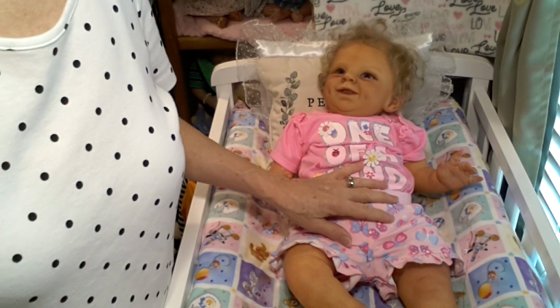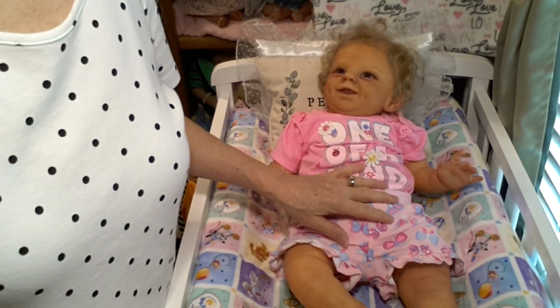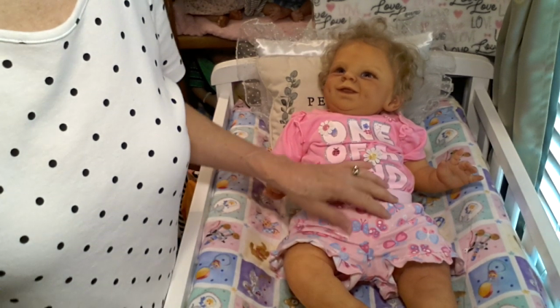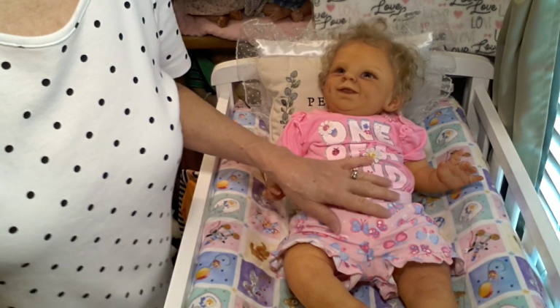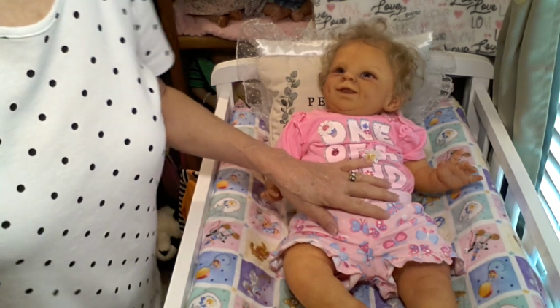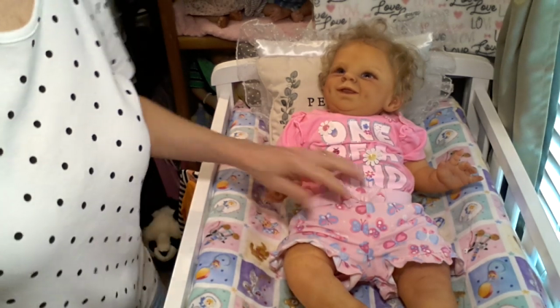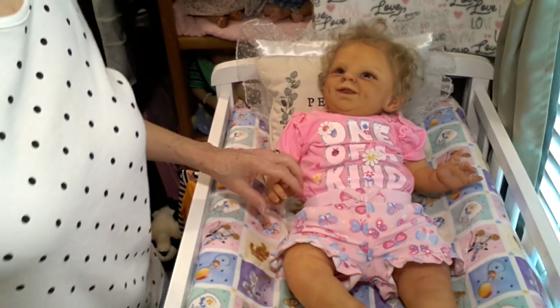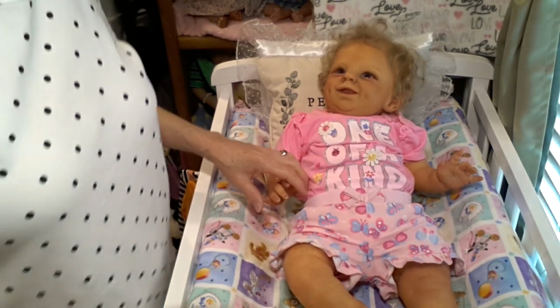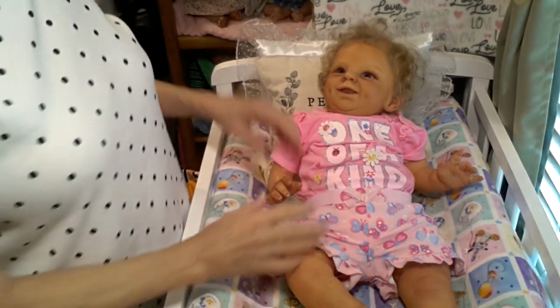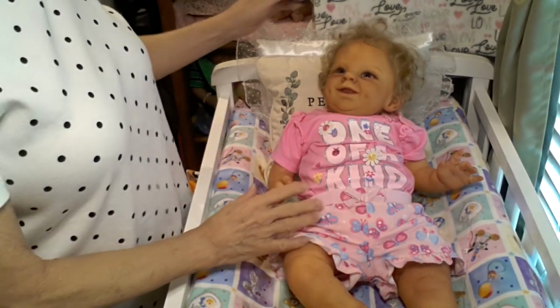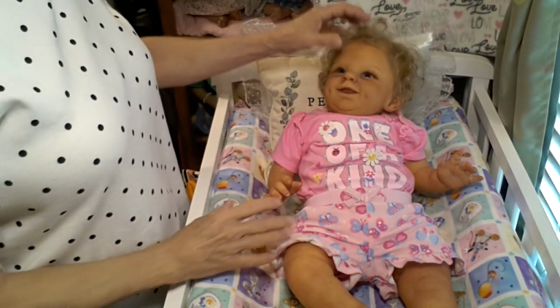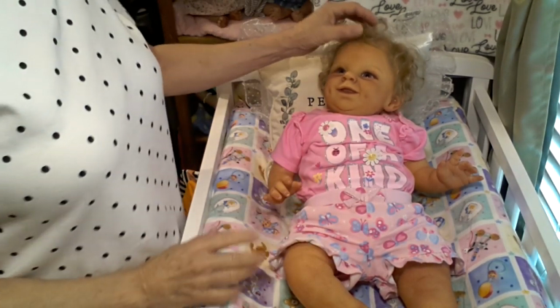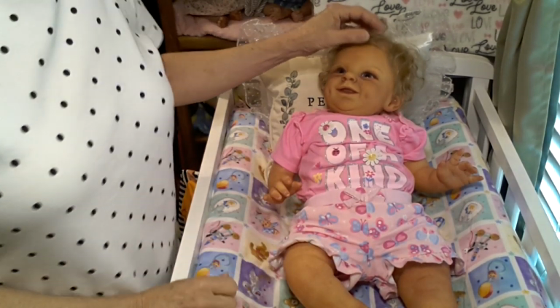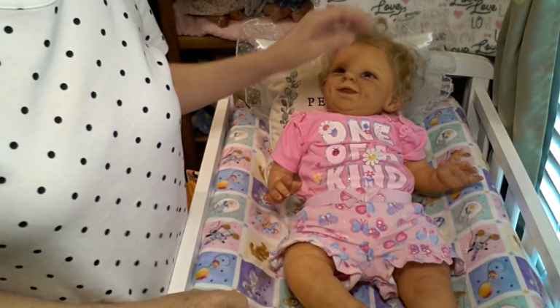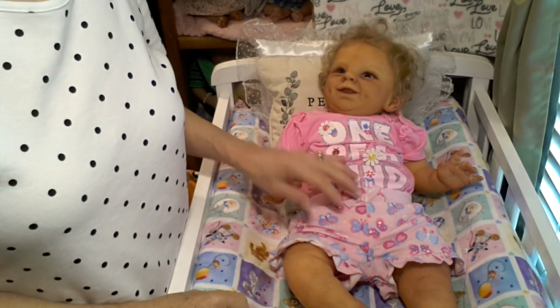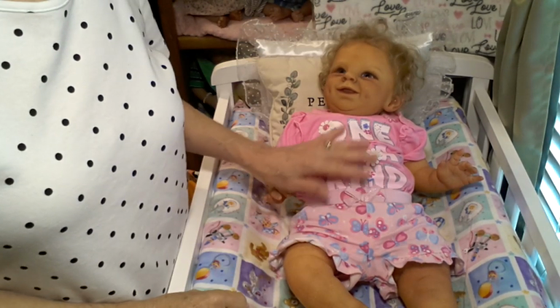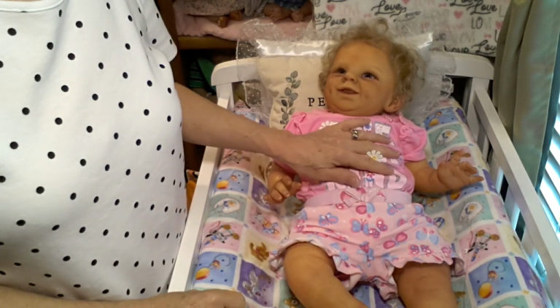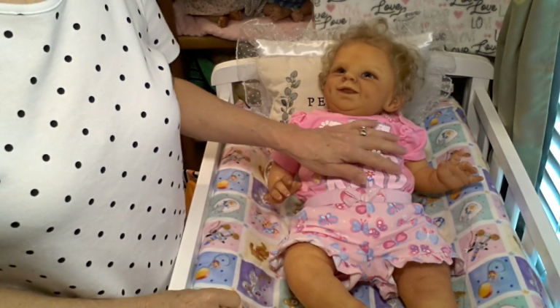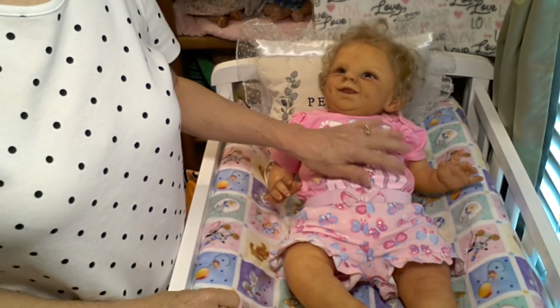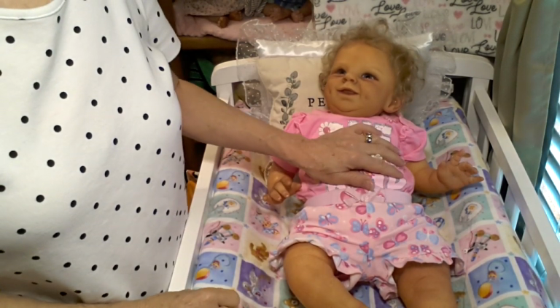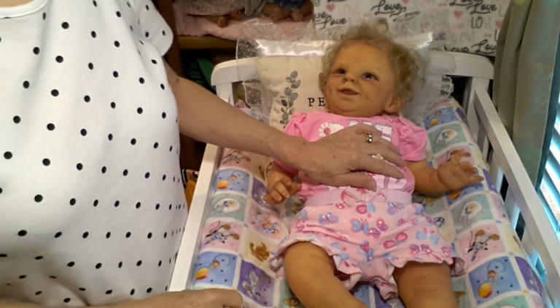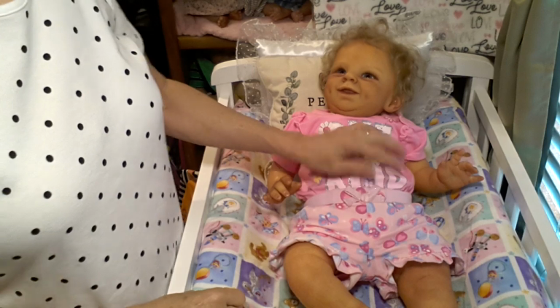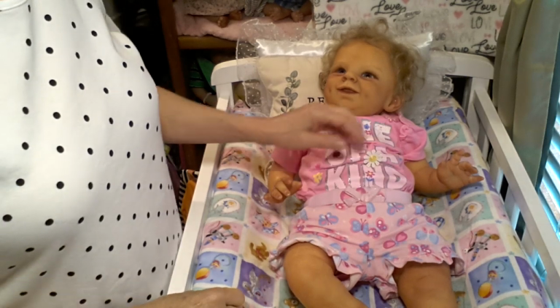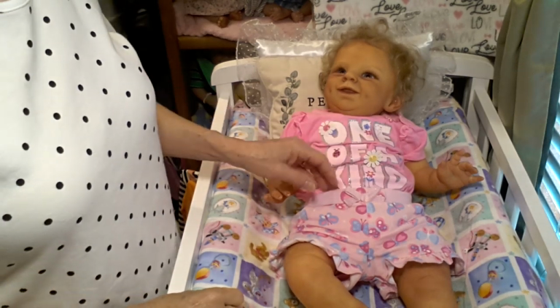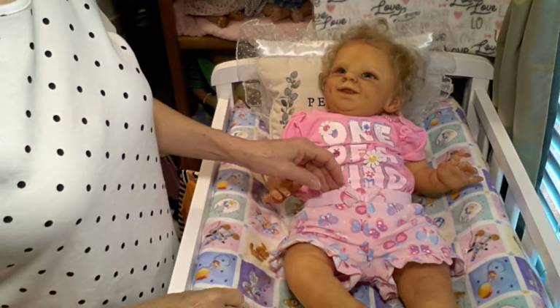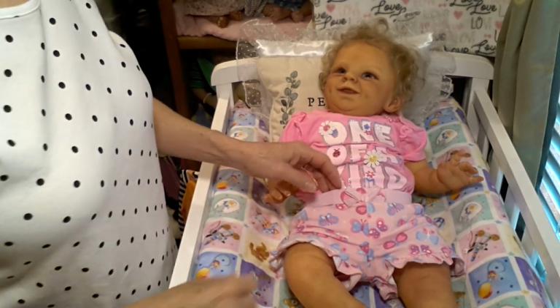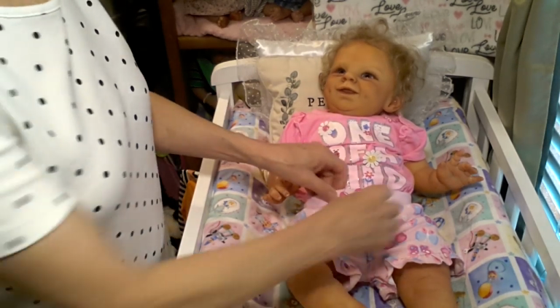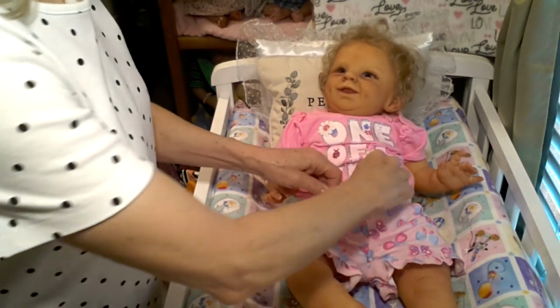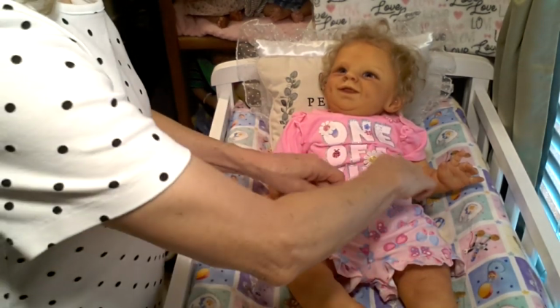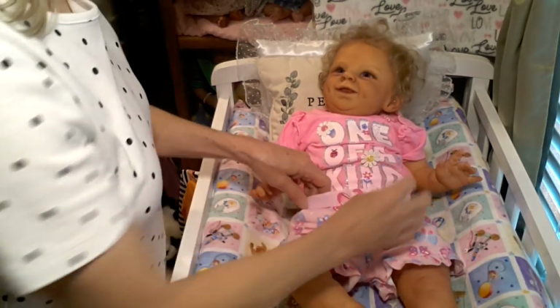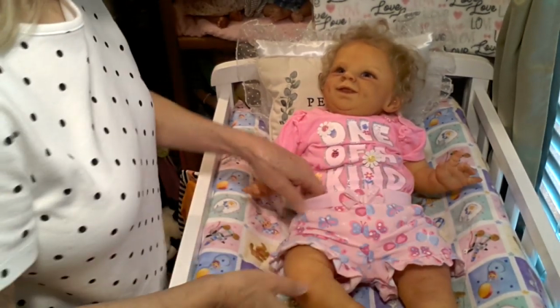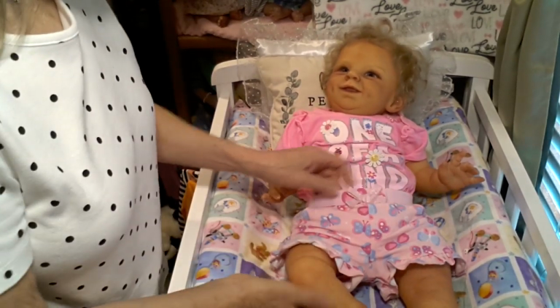I had to stop the camera for just a moment — I thought my husband was coming in, so I stopped it just to see what he needed.